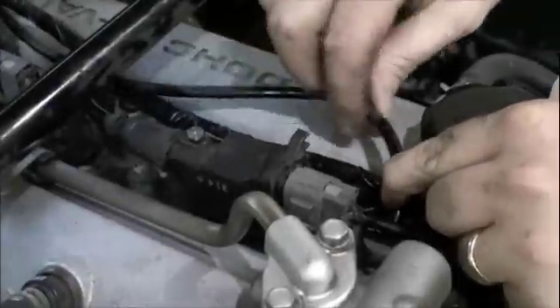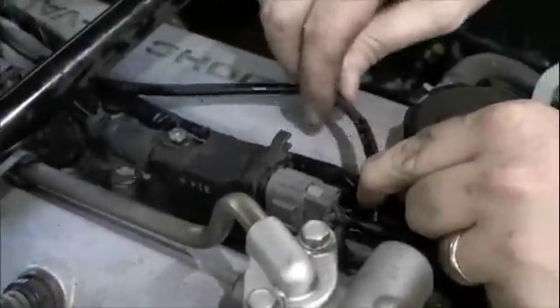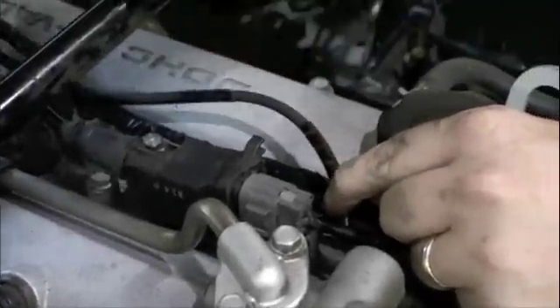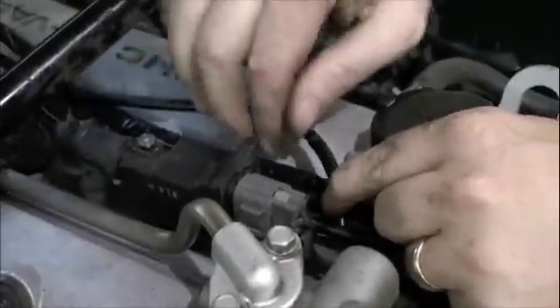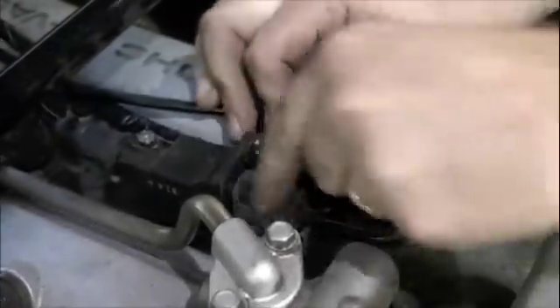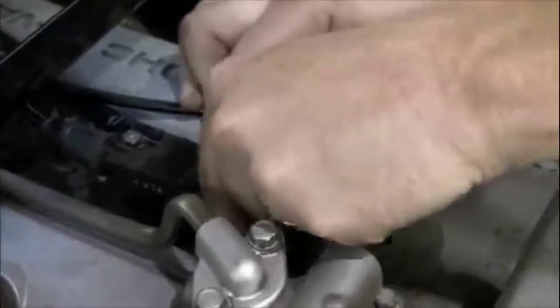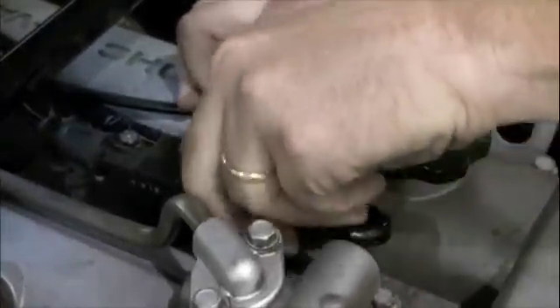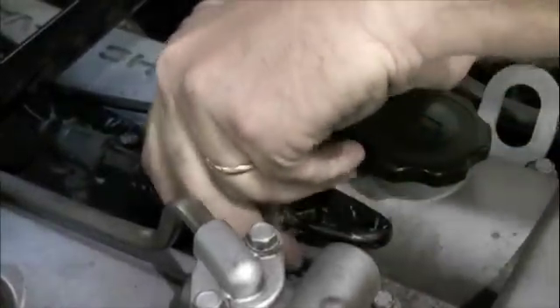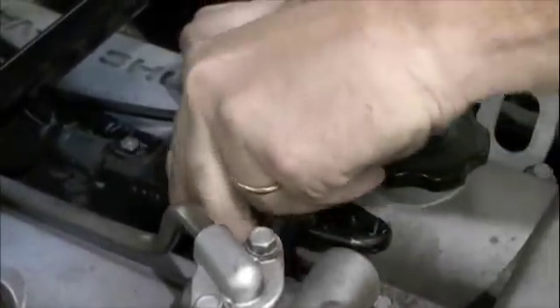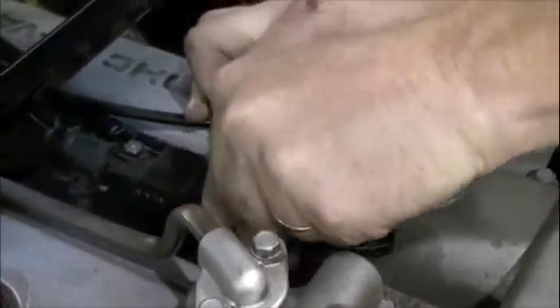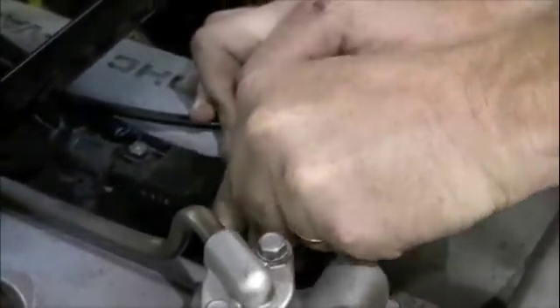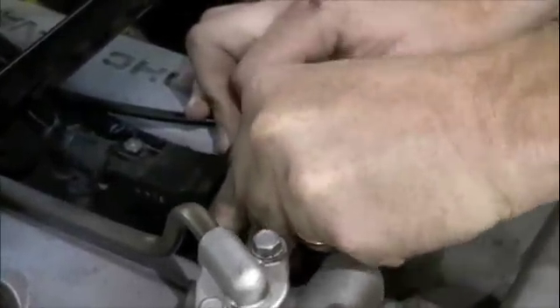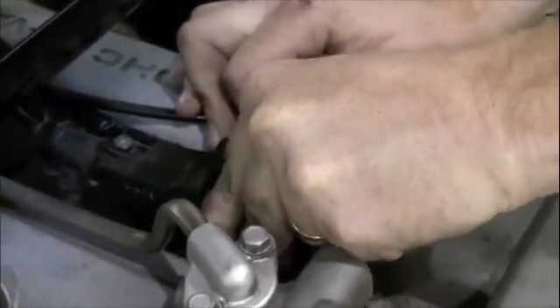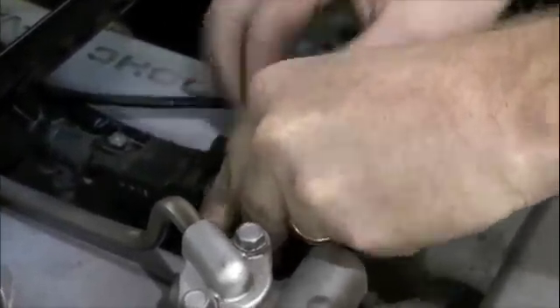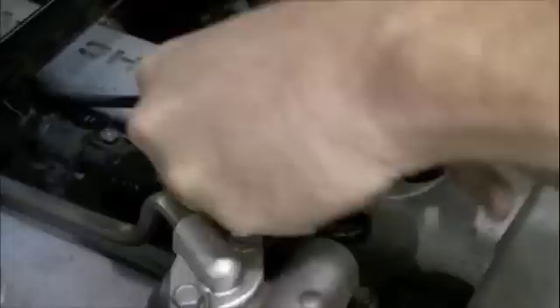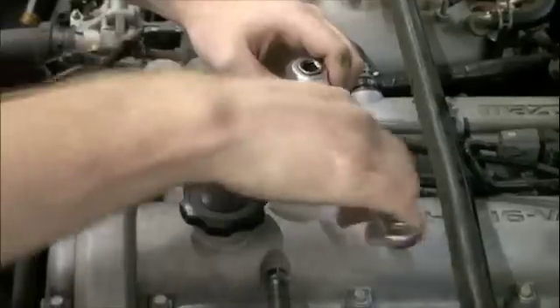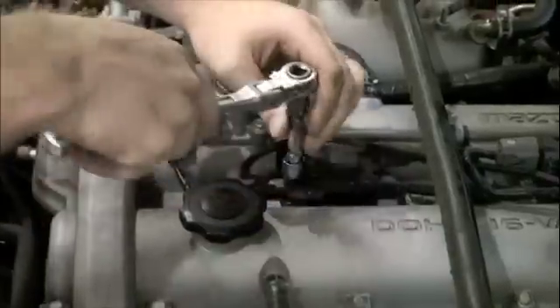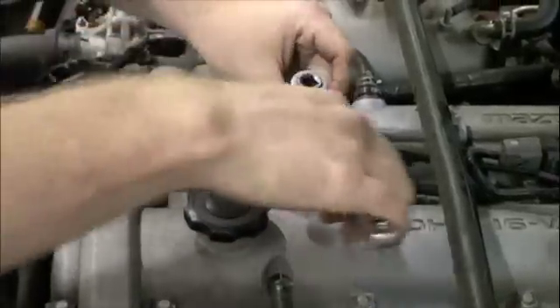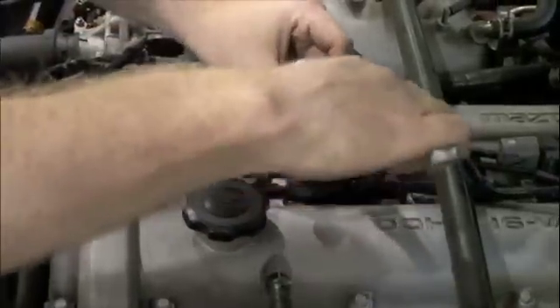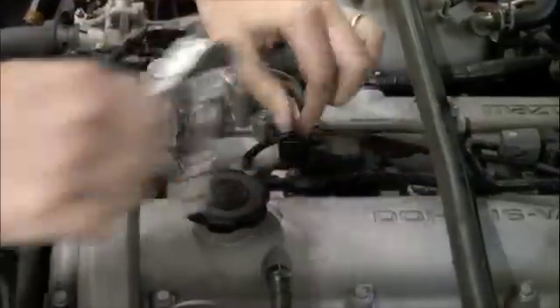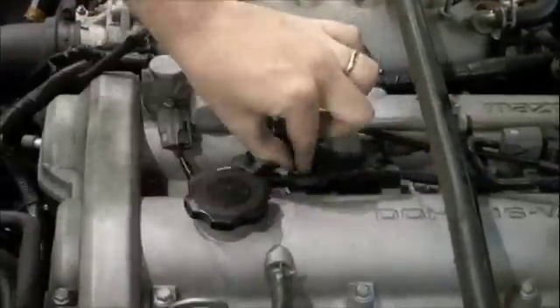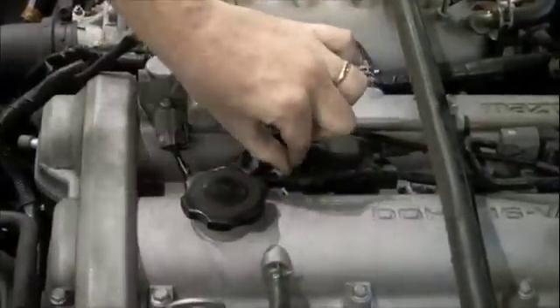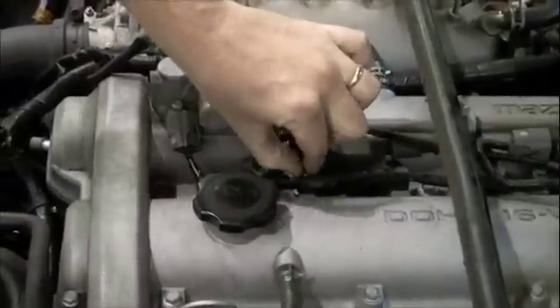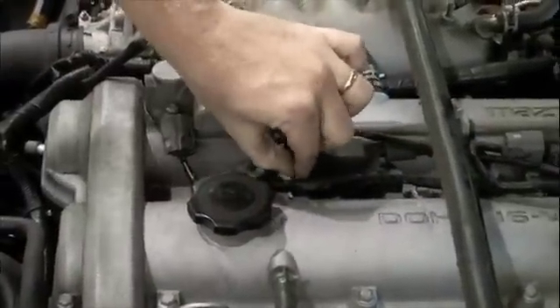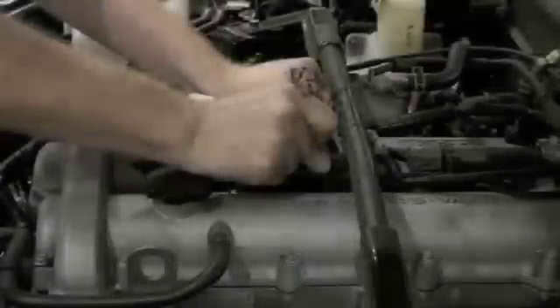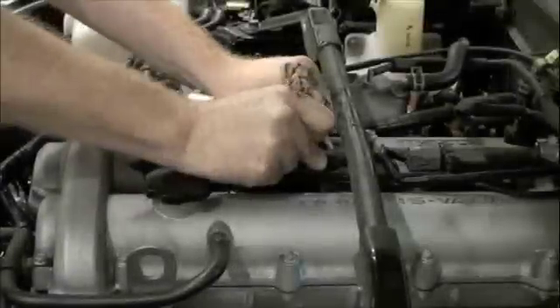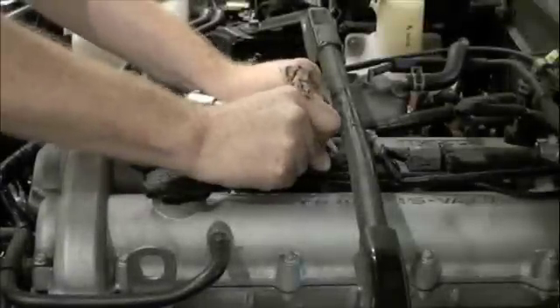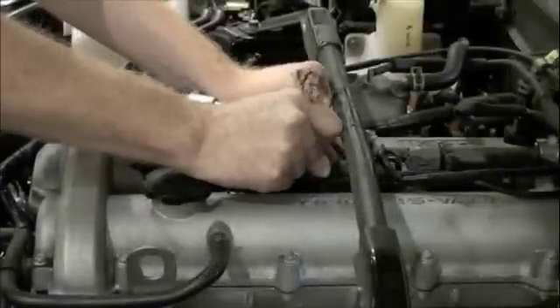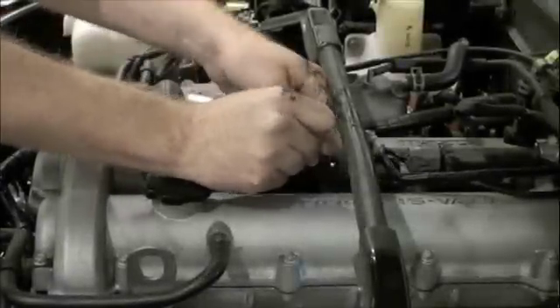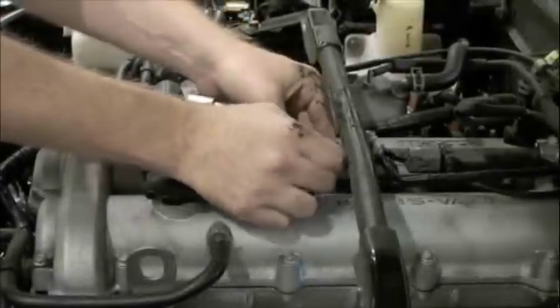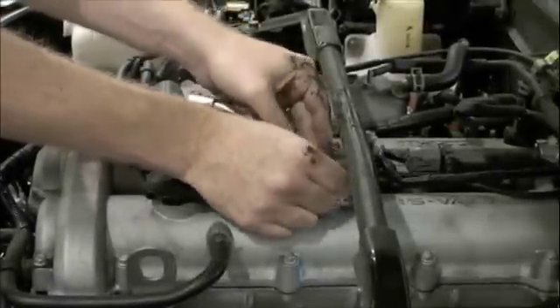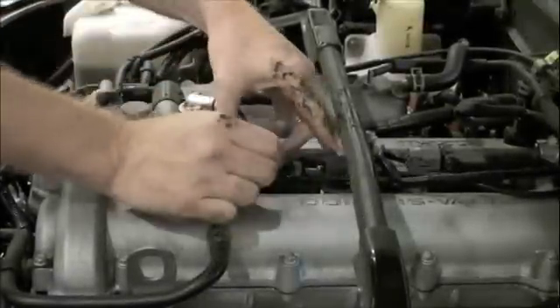Coil on plug boot replacement requires removal of the ignition coil. Disconnect the electrical connection and remove the bolts holding the coil in place. Now we can carefully lift the coil and boot assembly off of the spark plug.